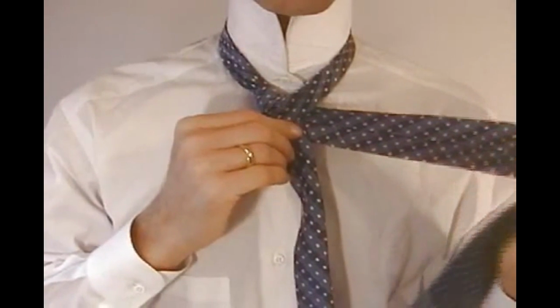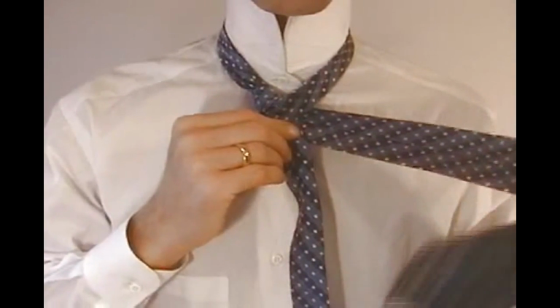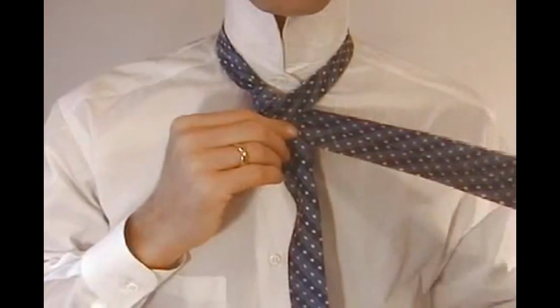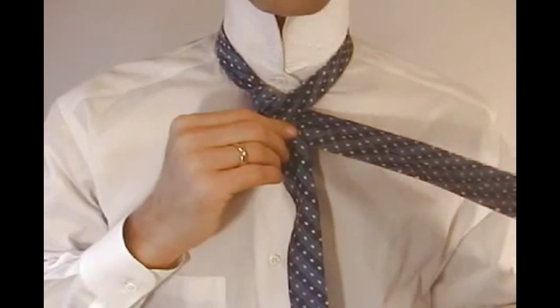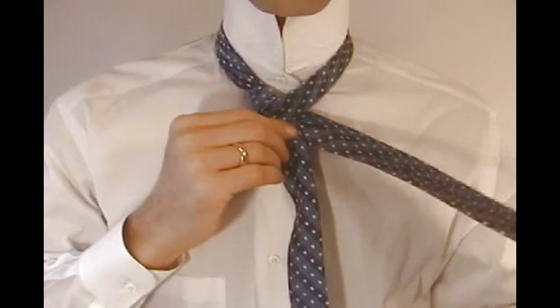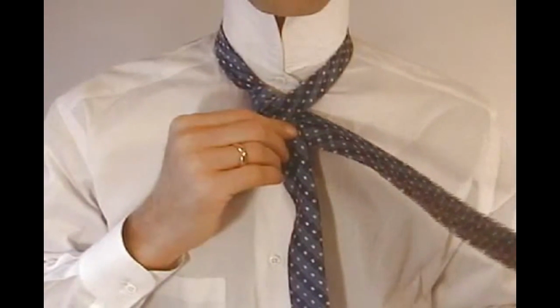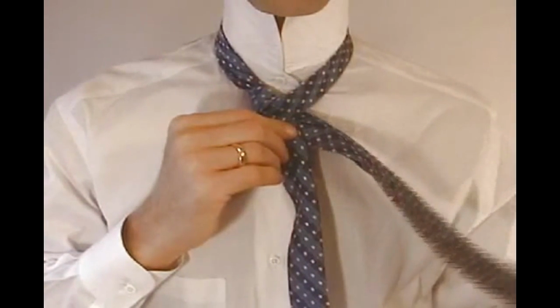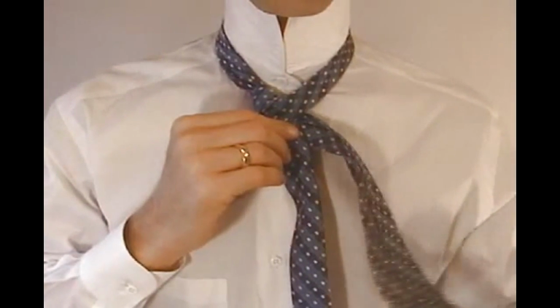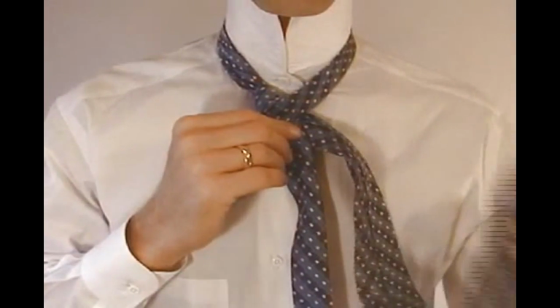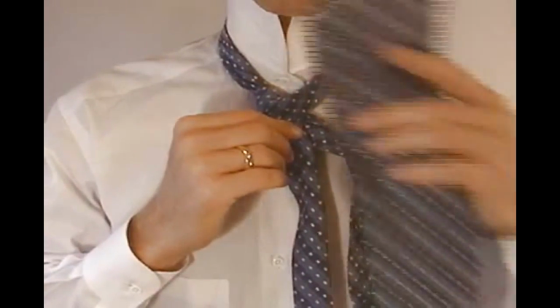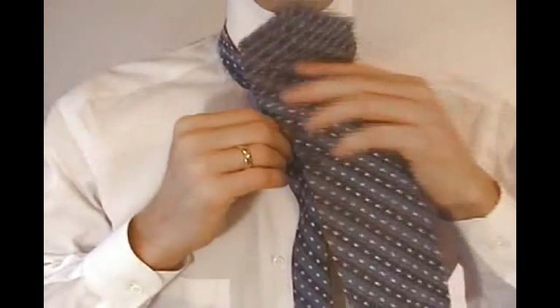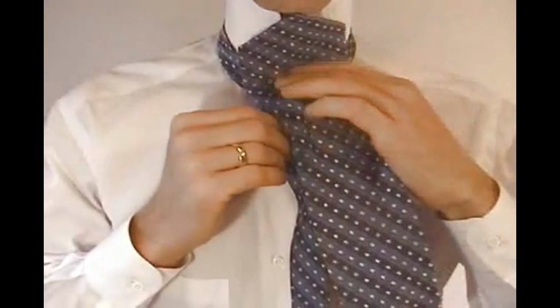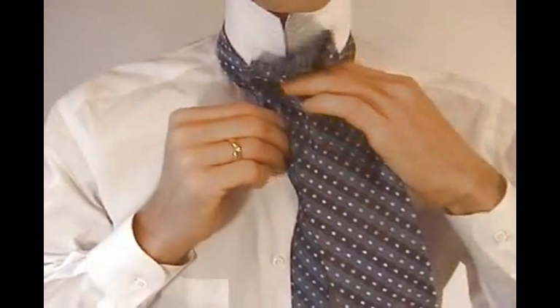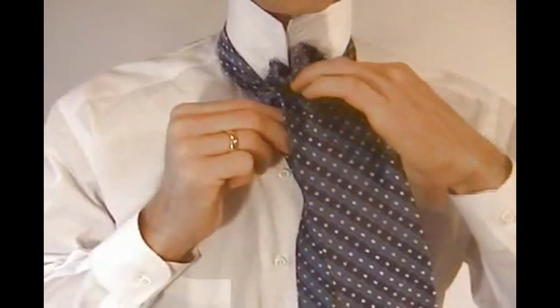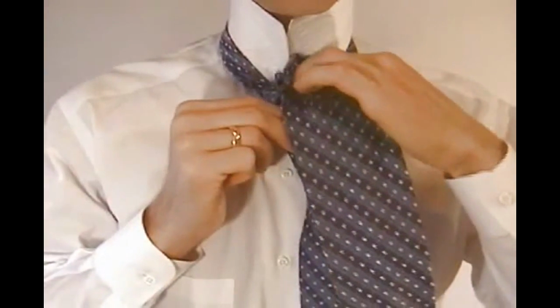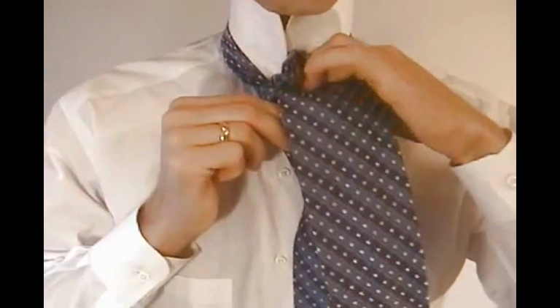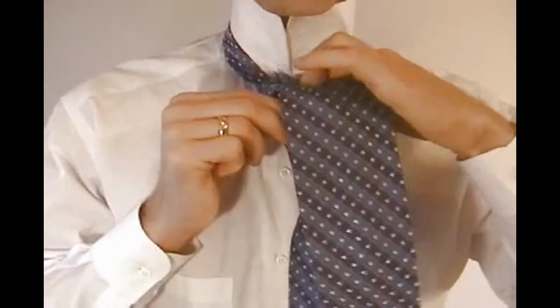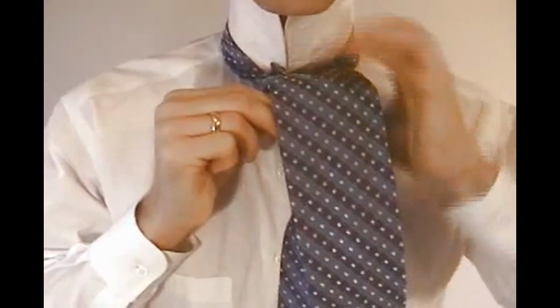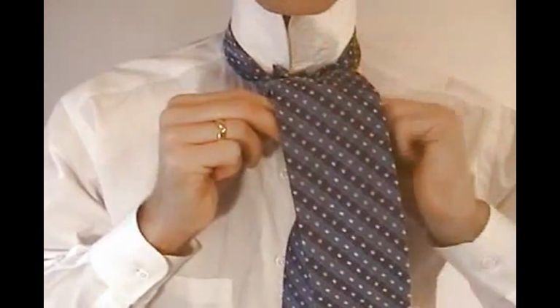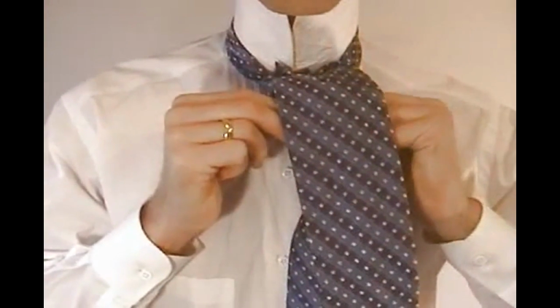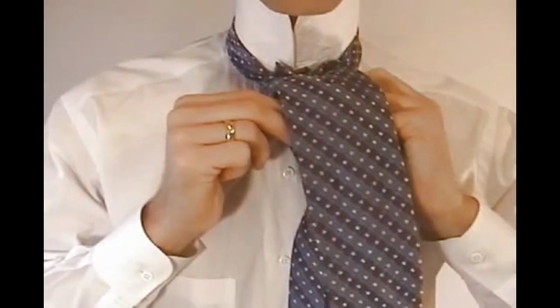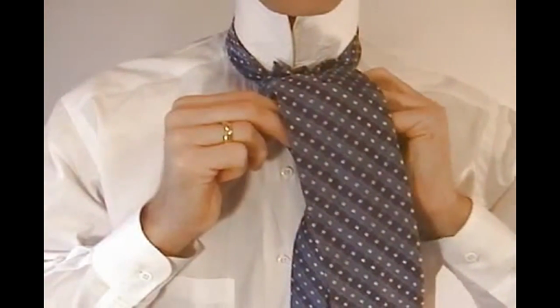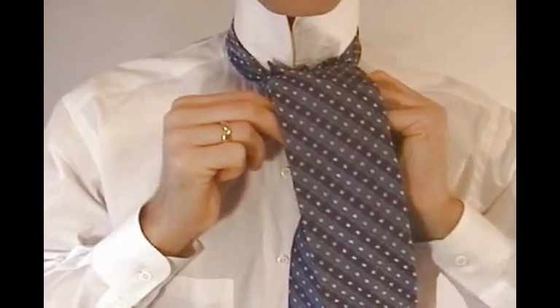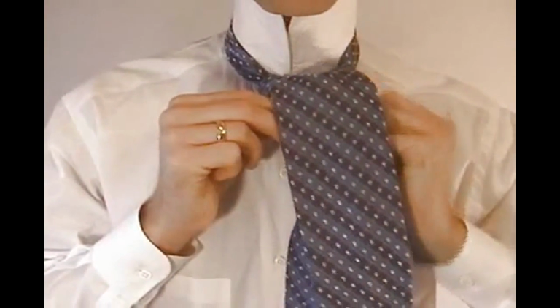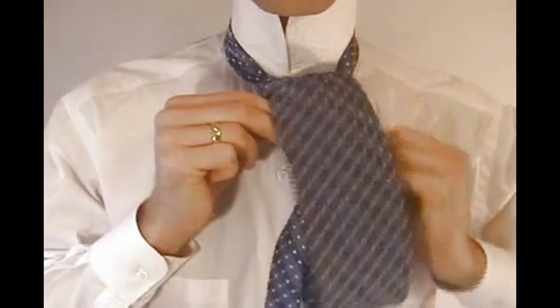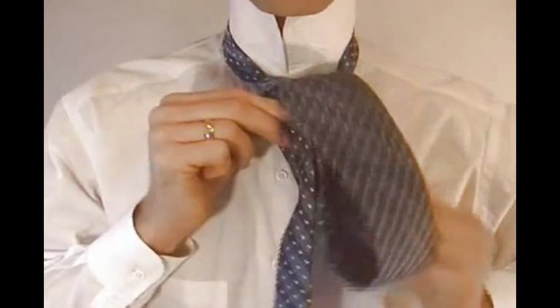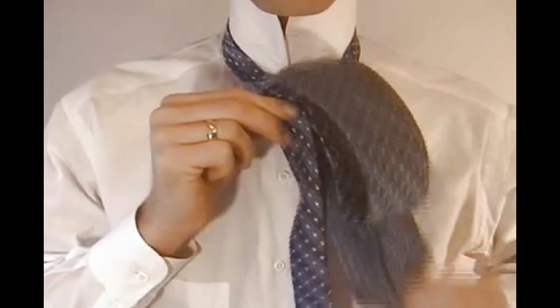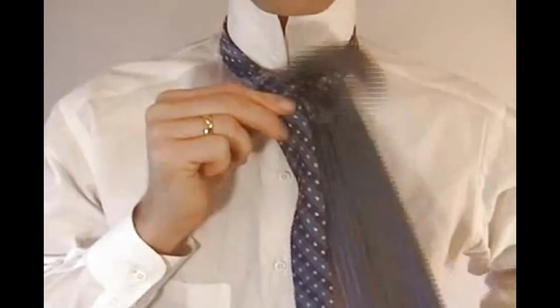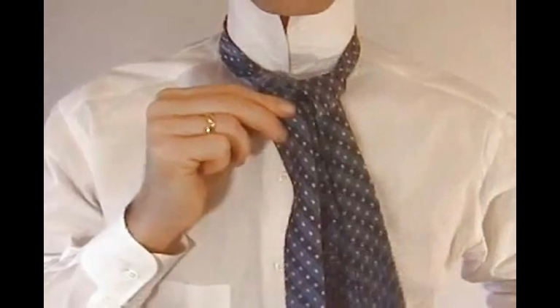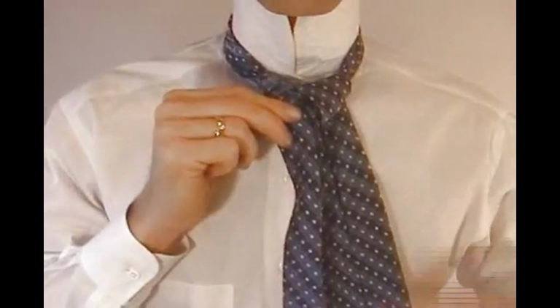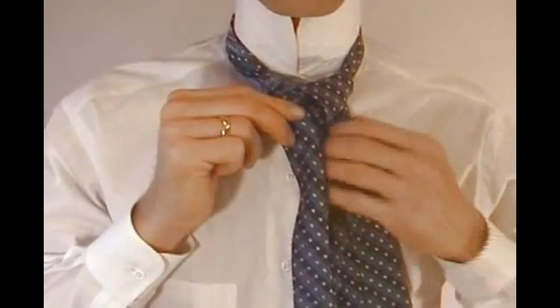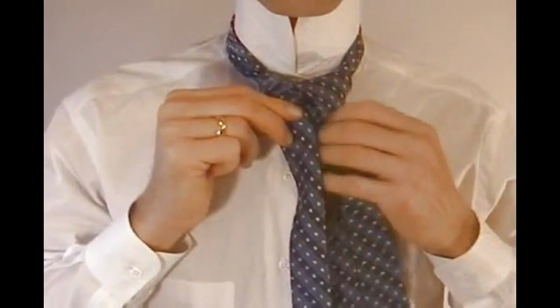Now take the wide end of the tie and go up and over the loop around your neck and down through the loop, ending on the right side.